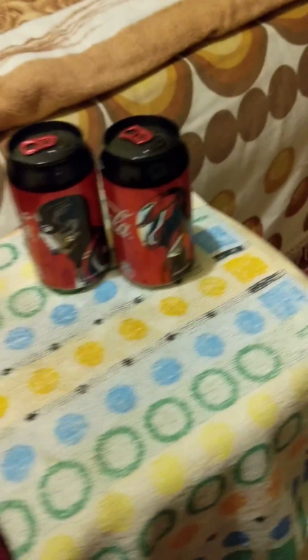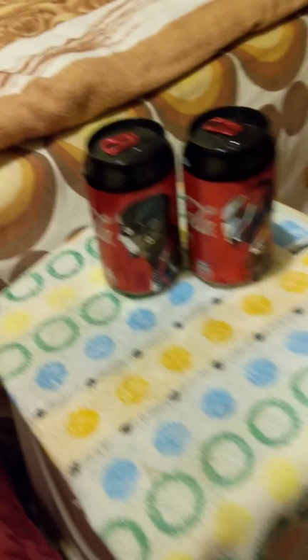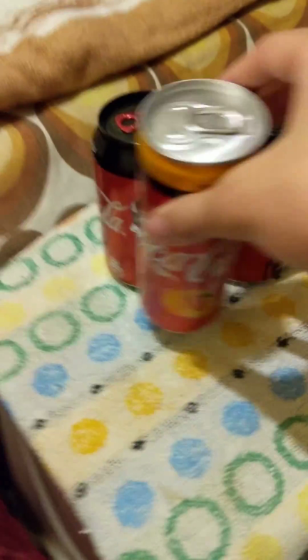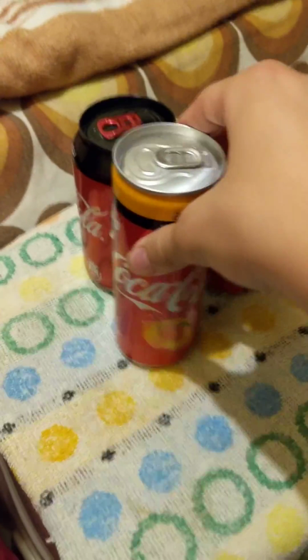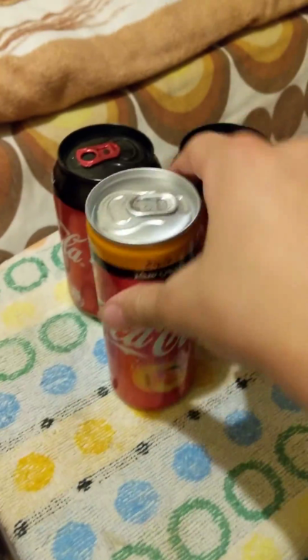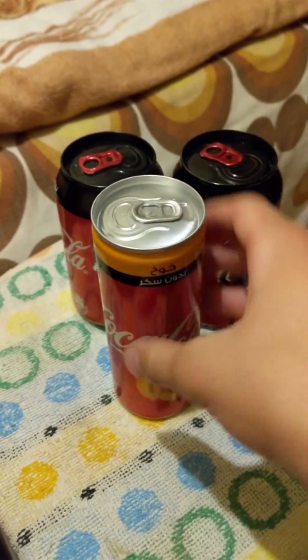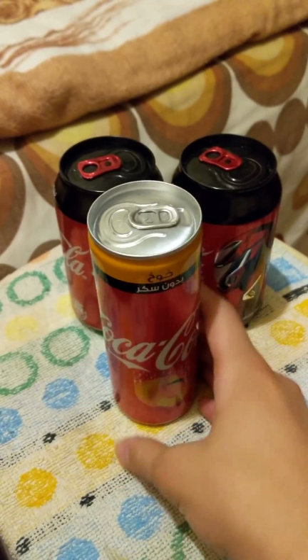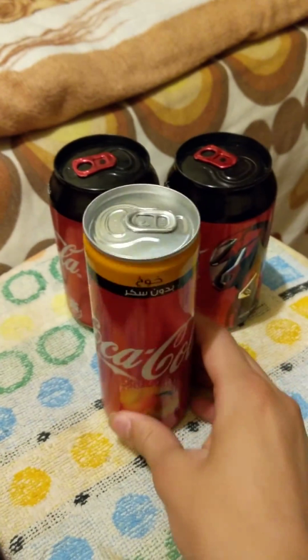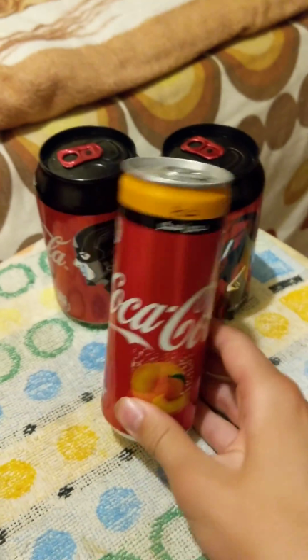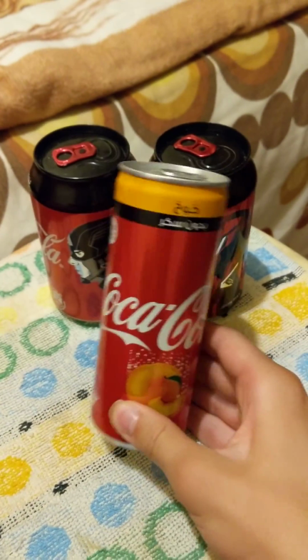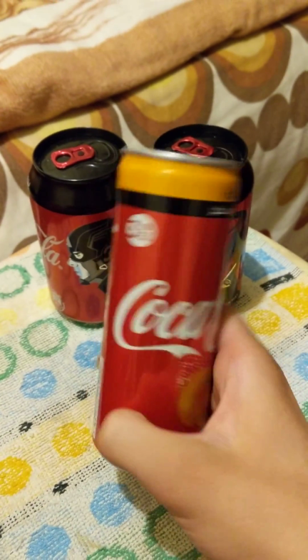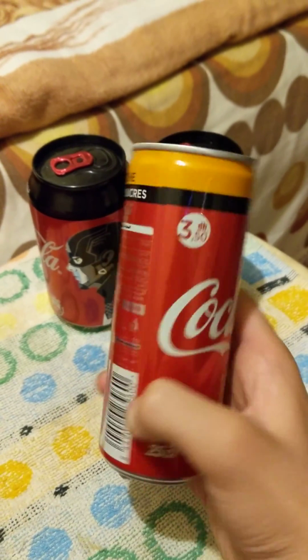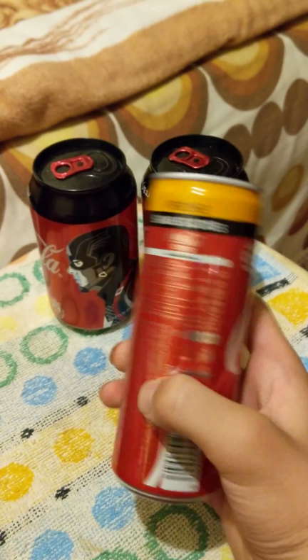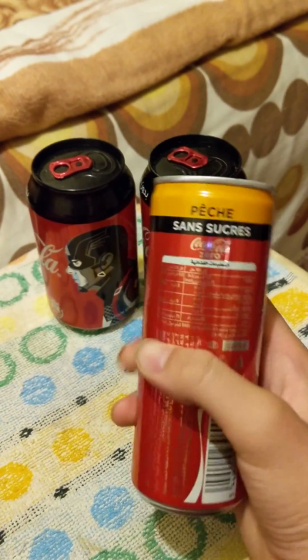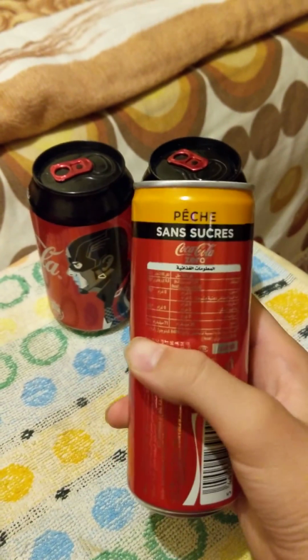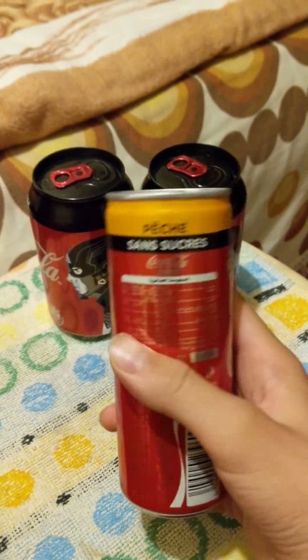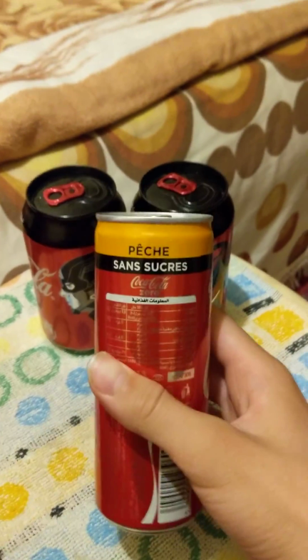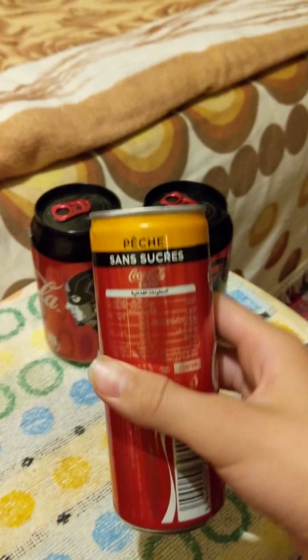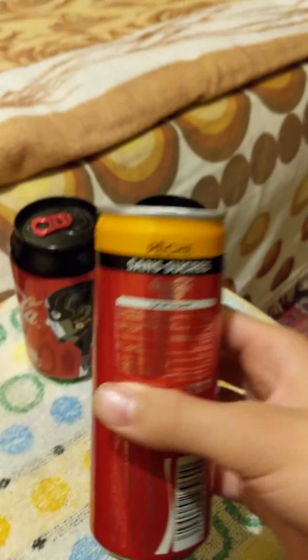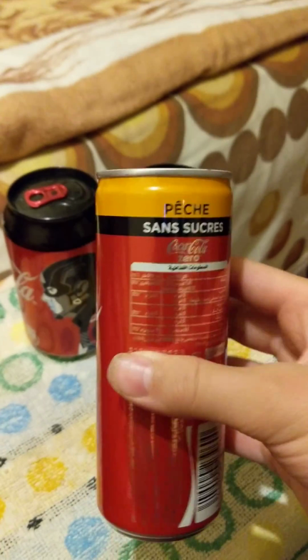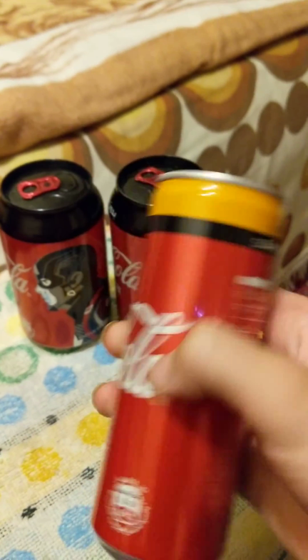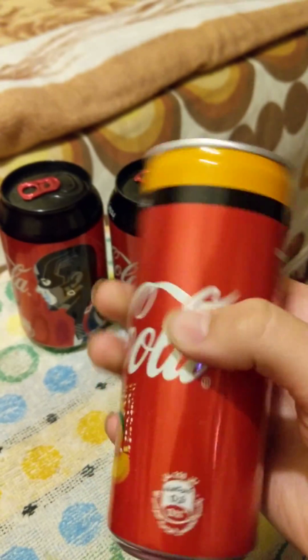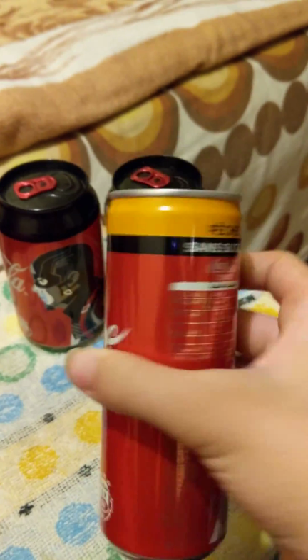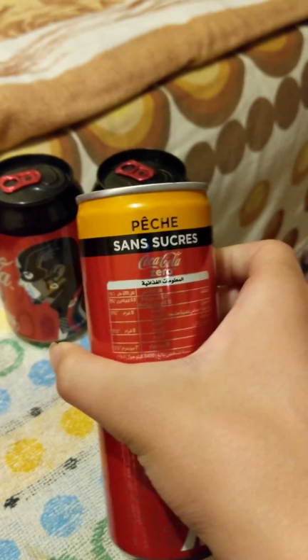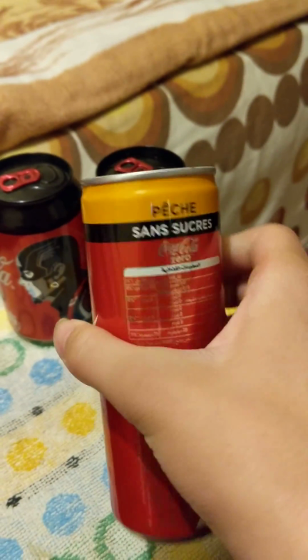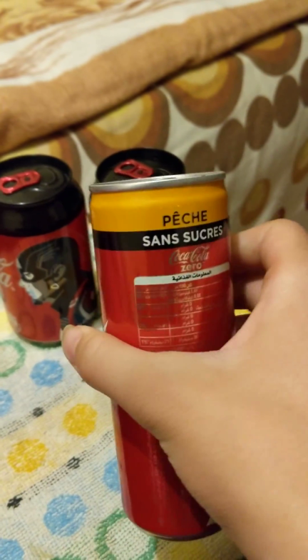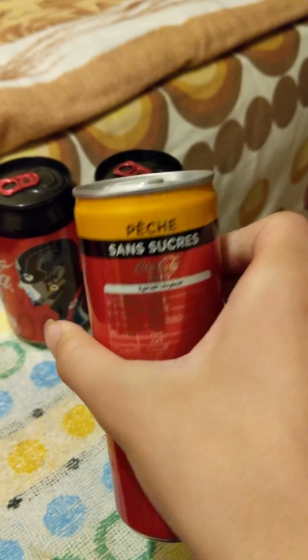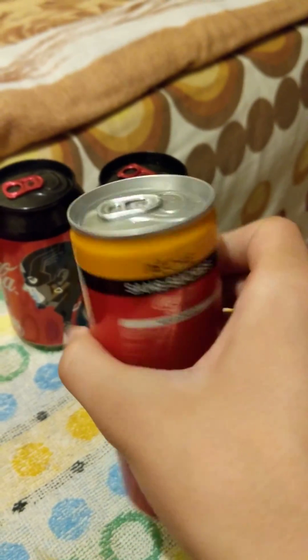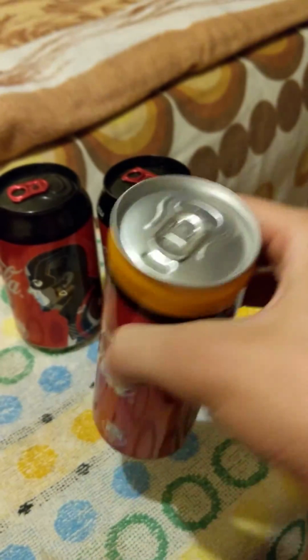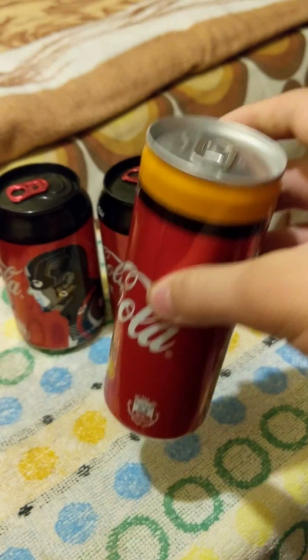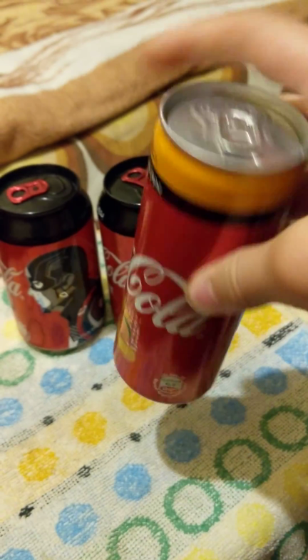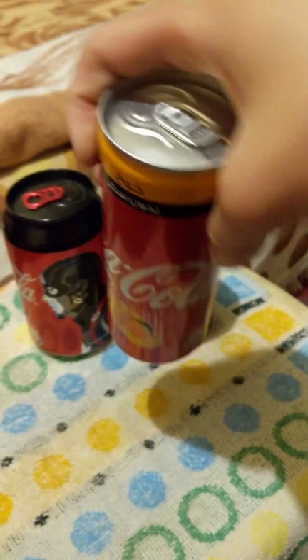We have a peach-flavored Coca-Cola, which I don't think is in the States. Very, very nice. Obviously, it's in a different language because this is a different country.